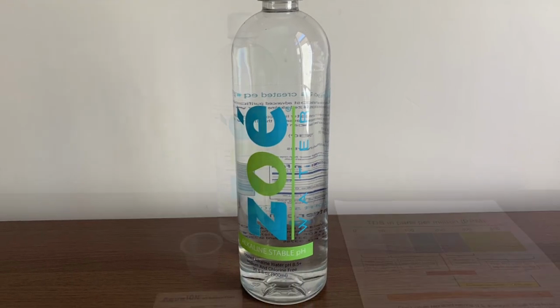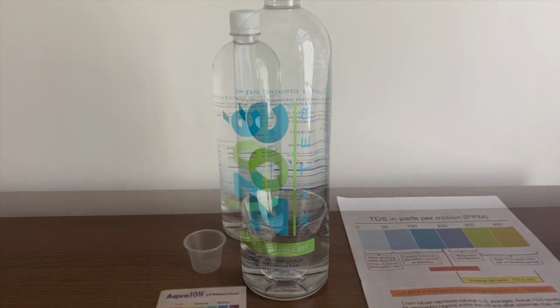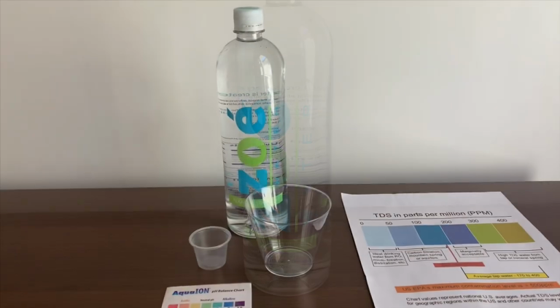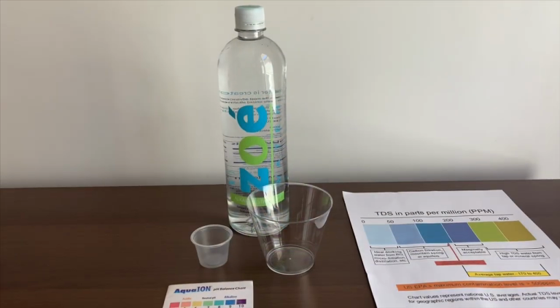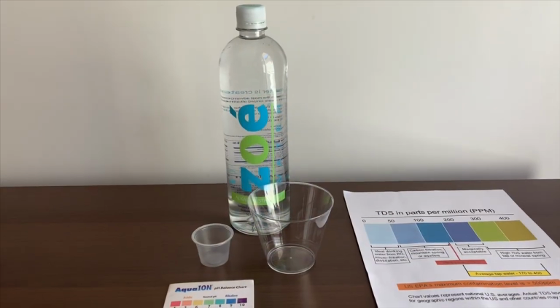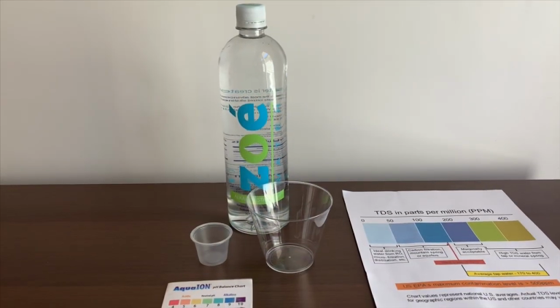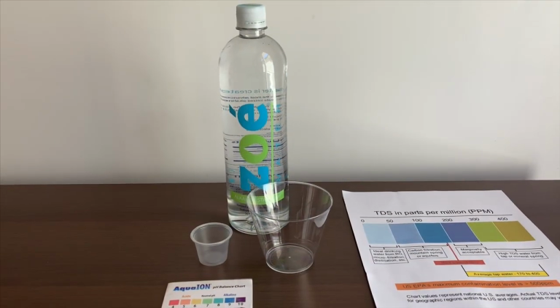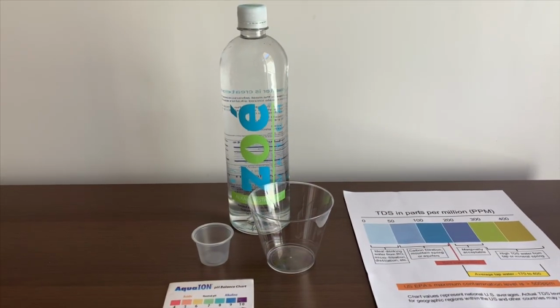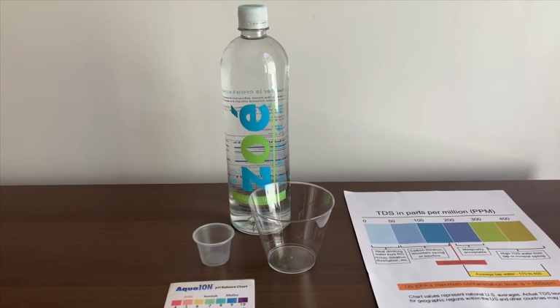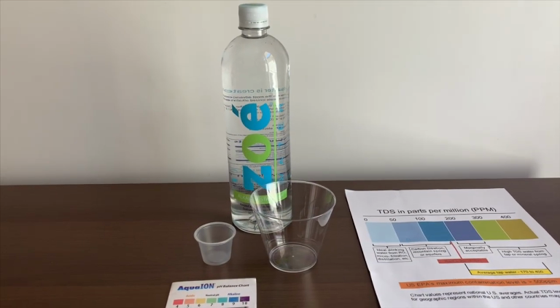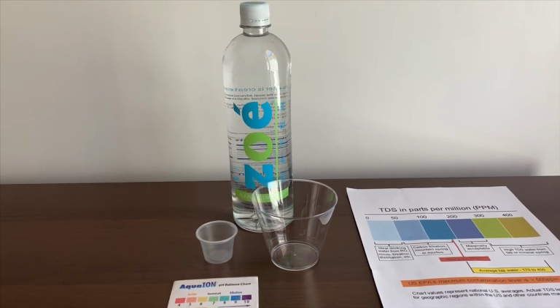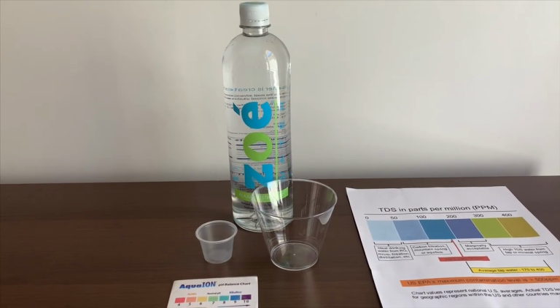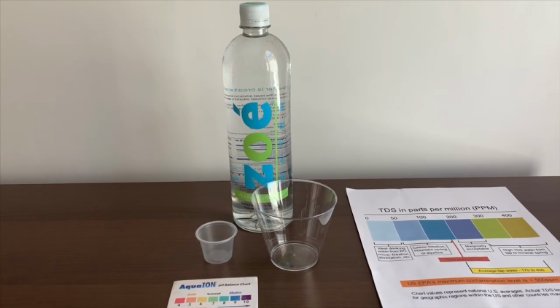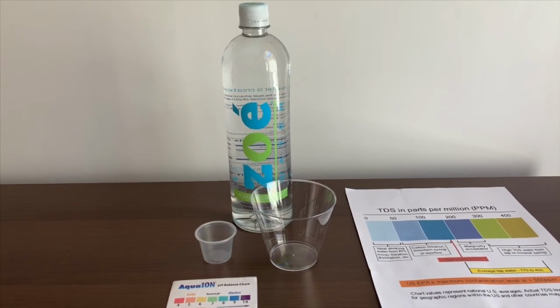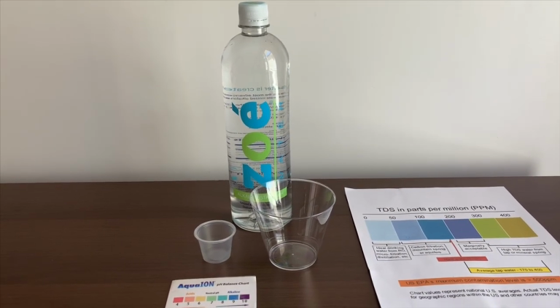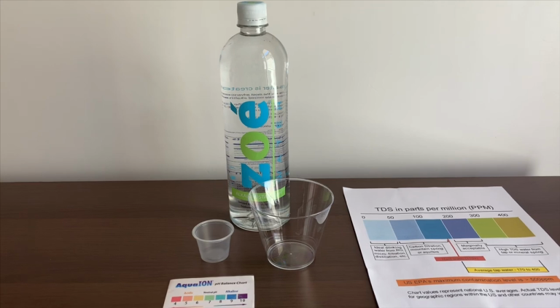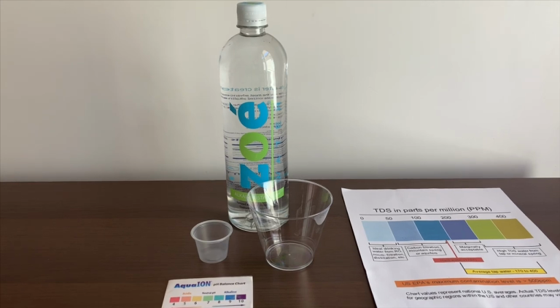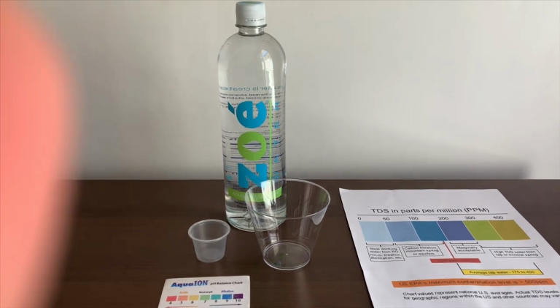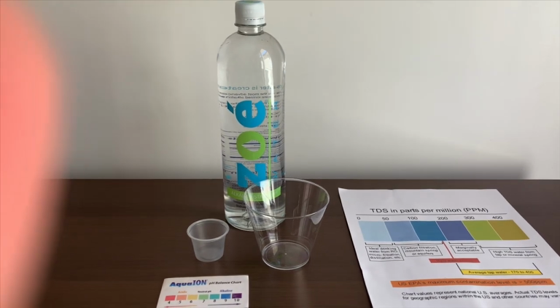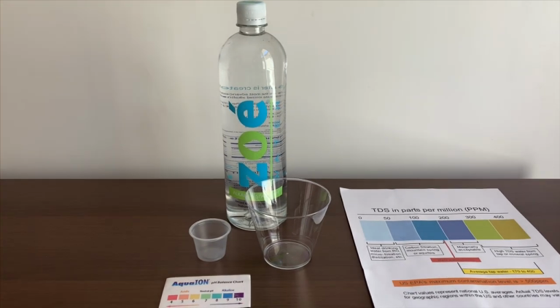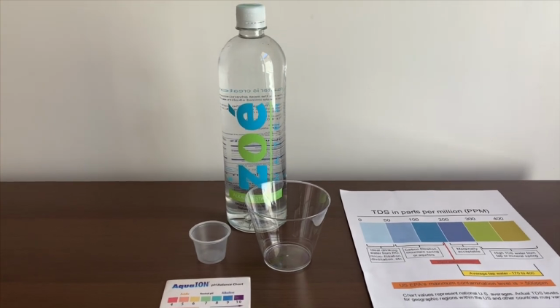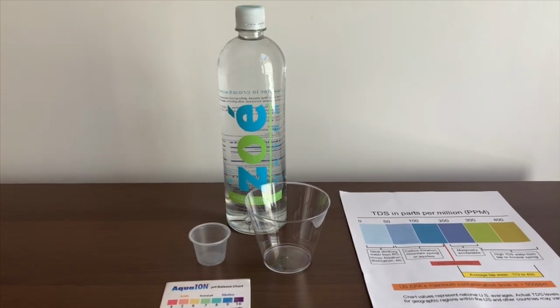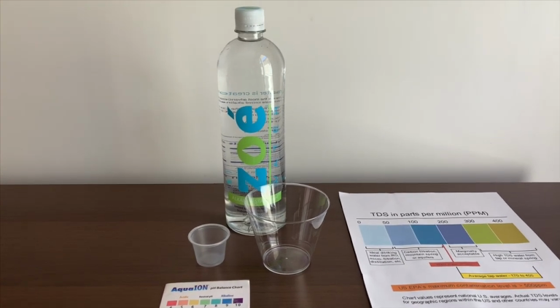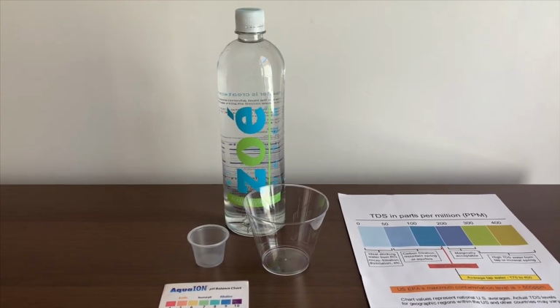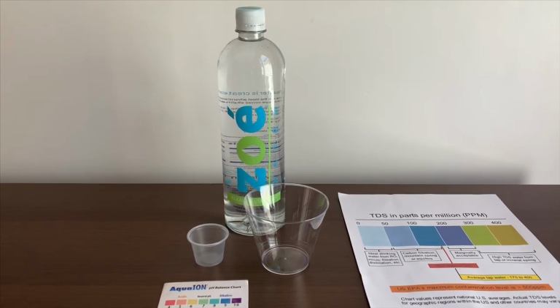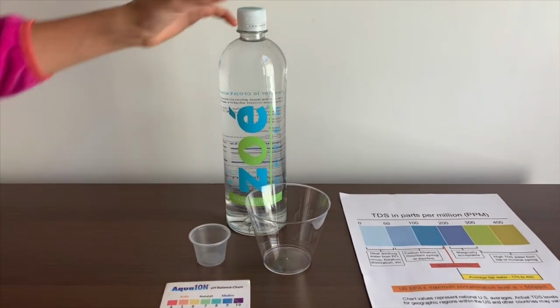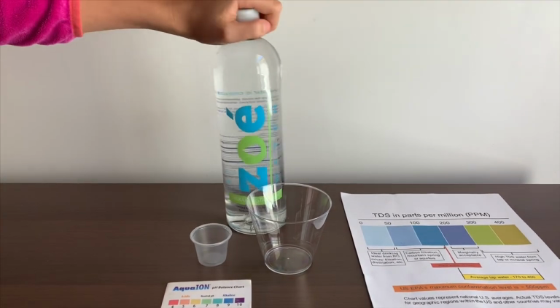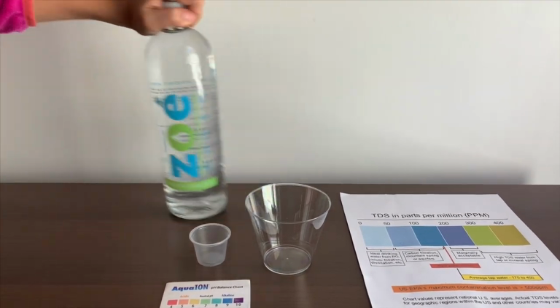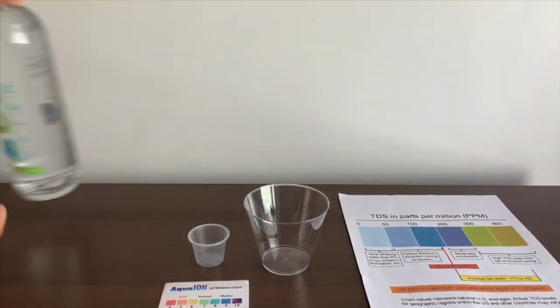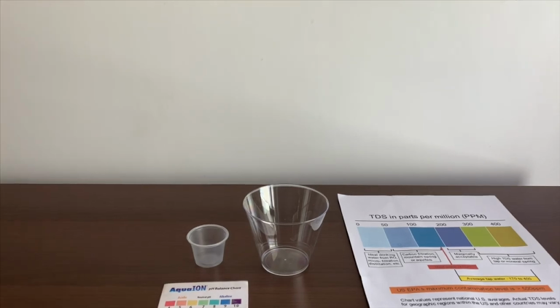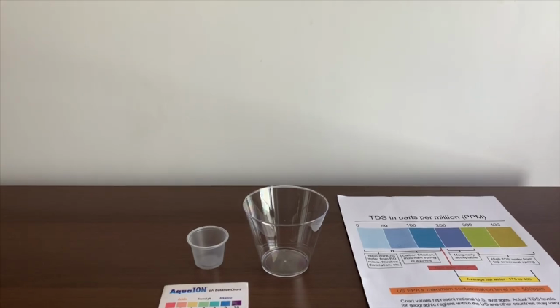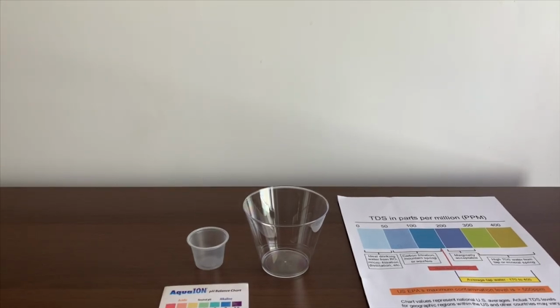This is Zoe Purified Drinking Water. It is sourced from Mexico. It costs $1.69. Its pH is supposed to be 8.5 or higher. Let's test and see the results.